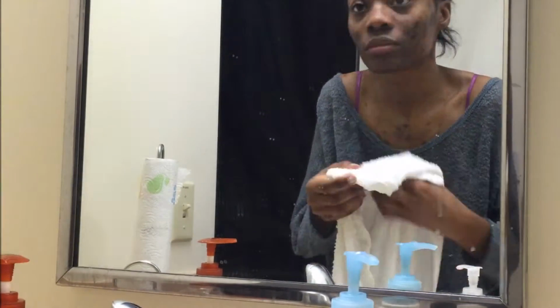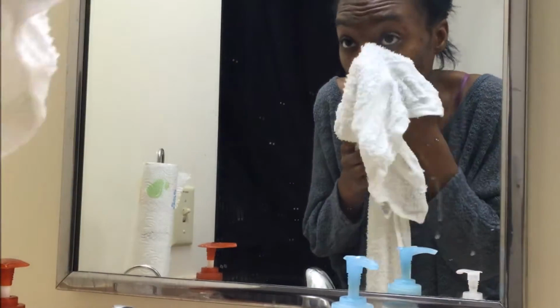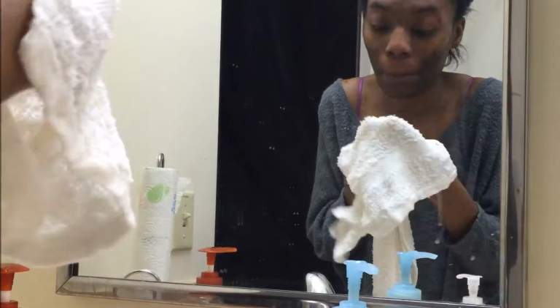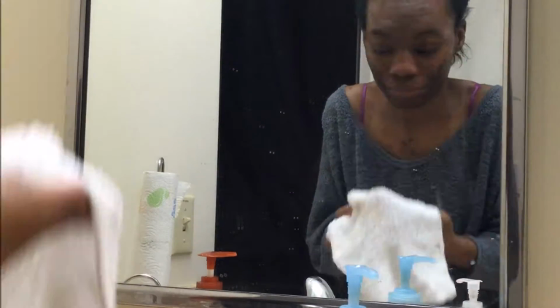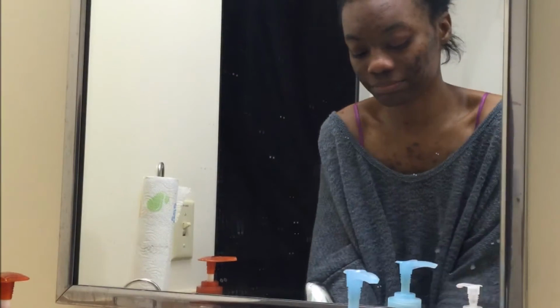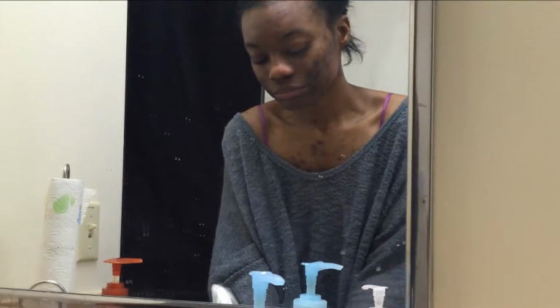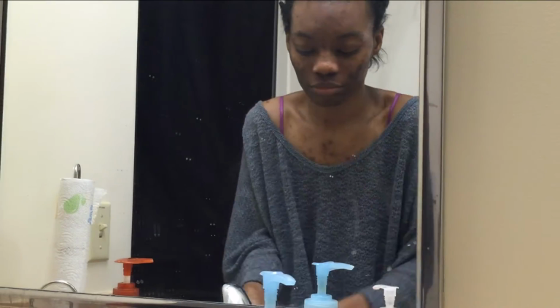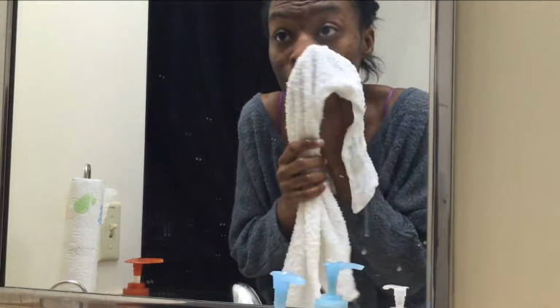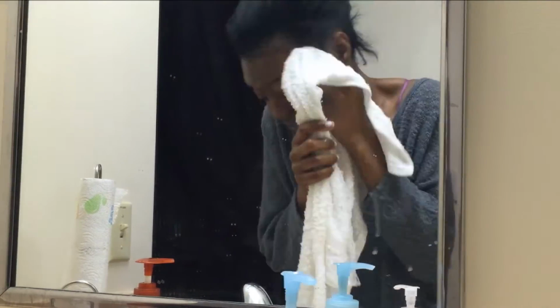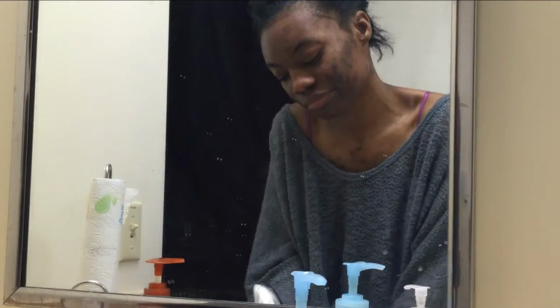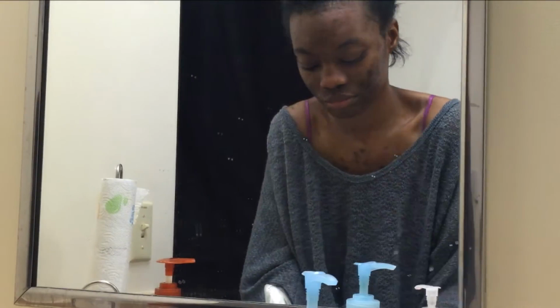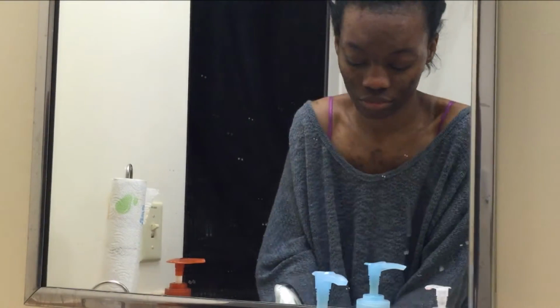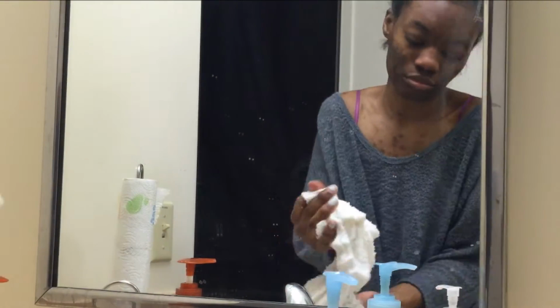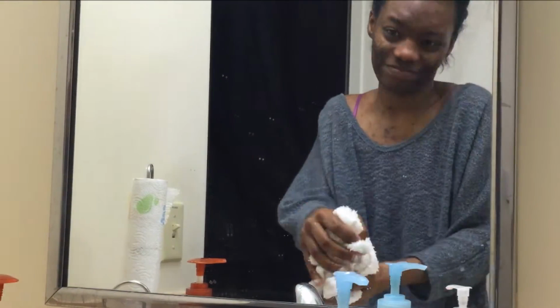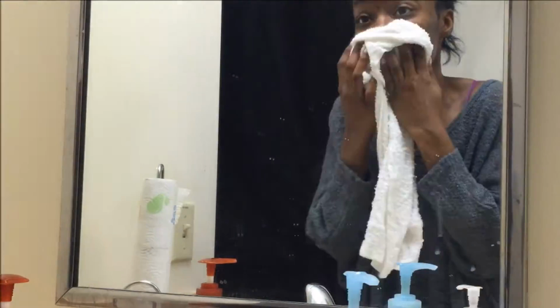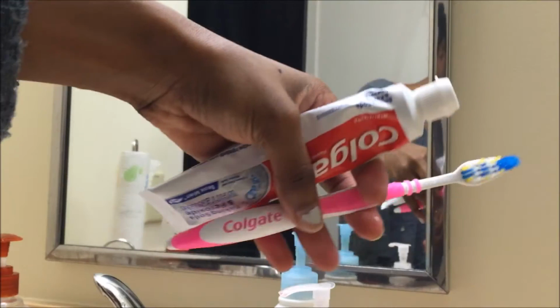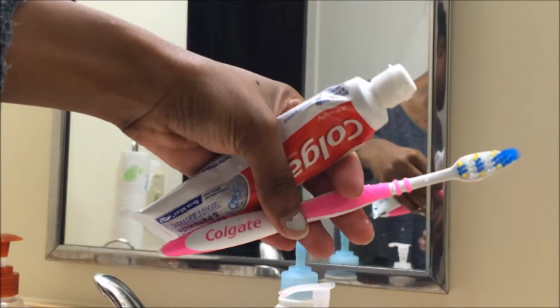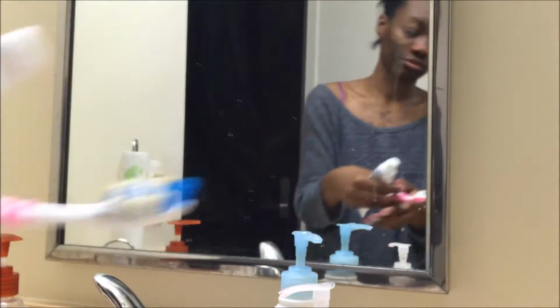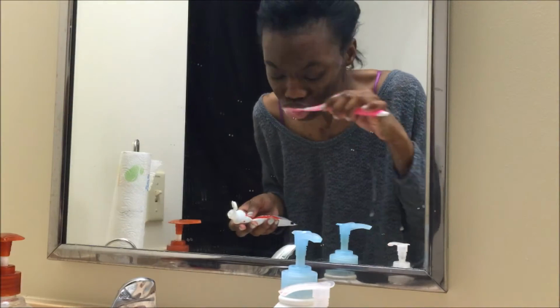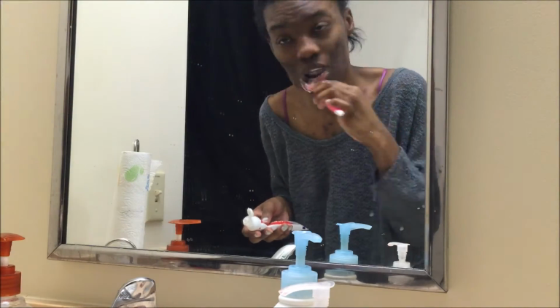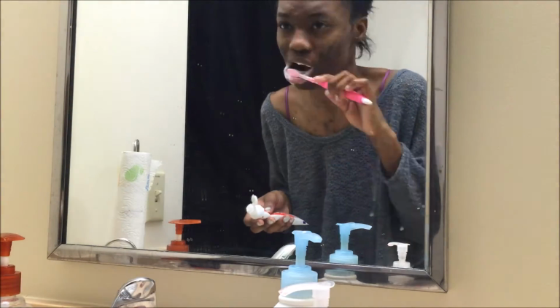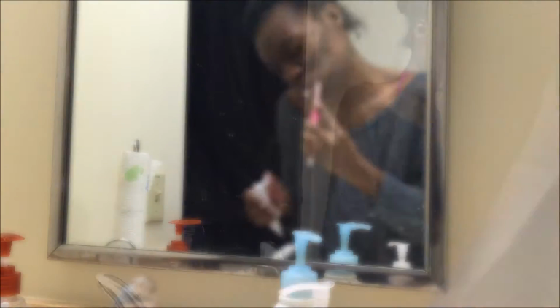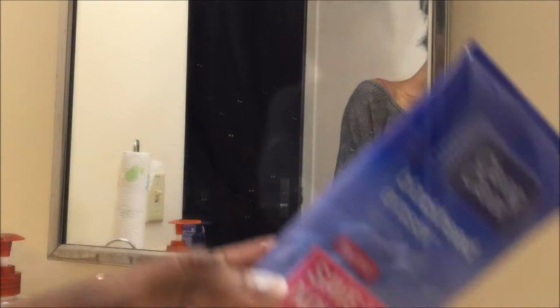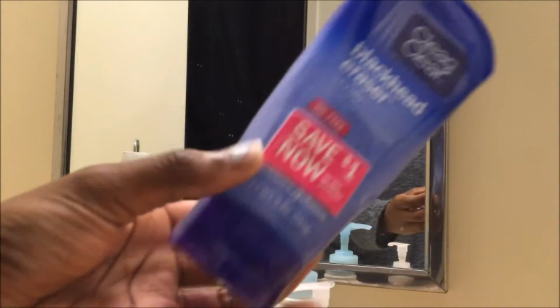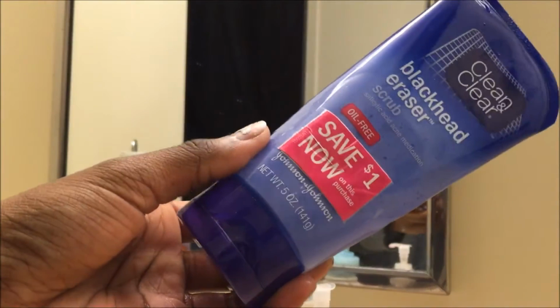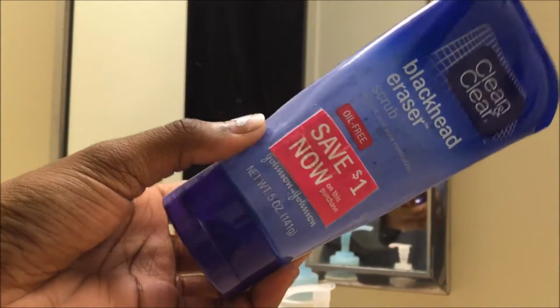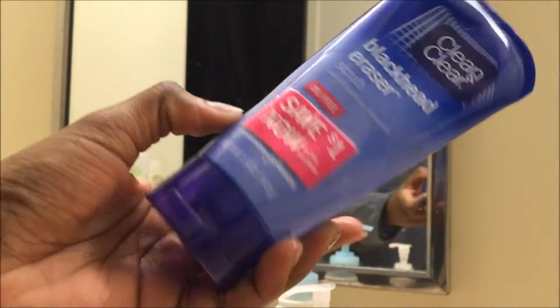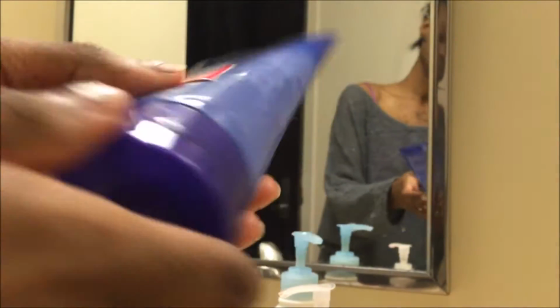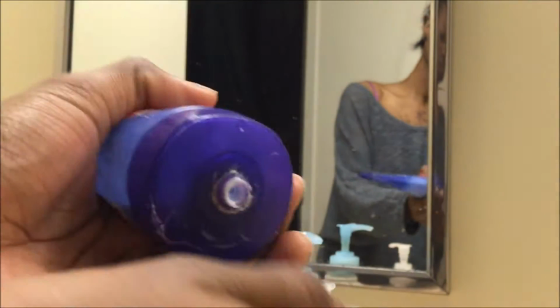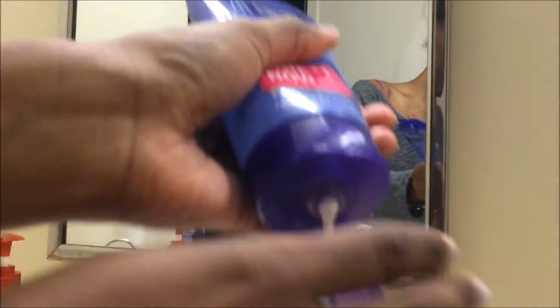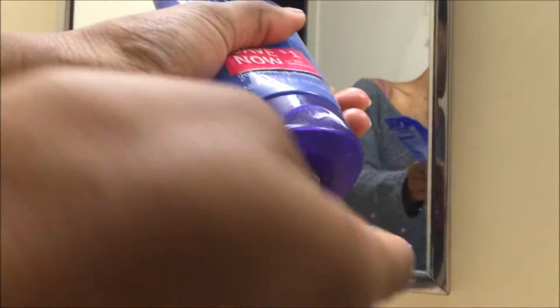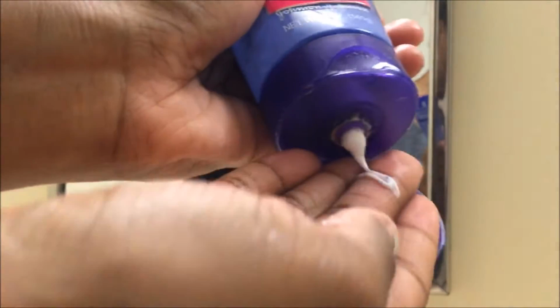I didn't have a regular towel so I use like a really long towel — I don't know what they're called — but I use this towel to just wet my face, and then I'm just going to brush my teeth. Then I'm taking all my skincare products.